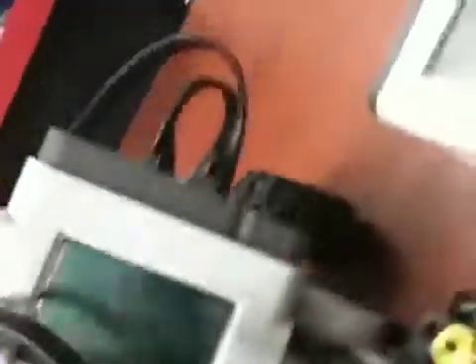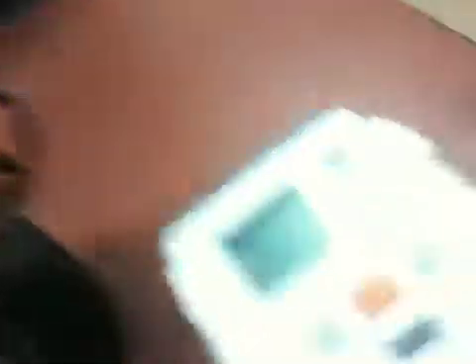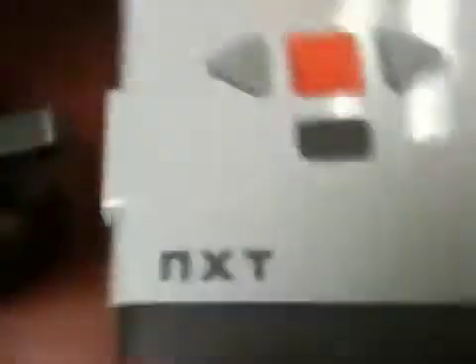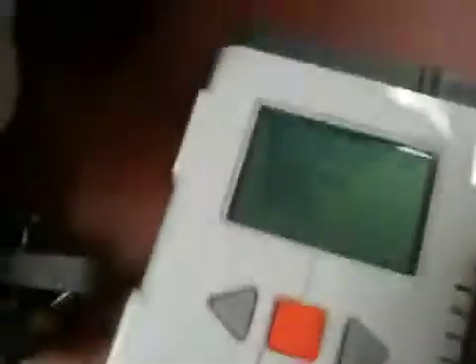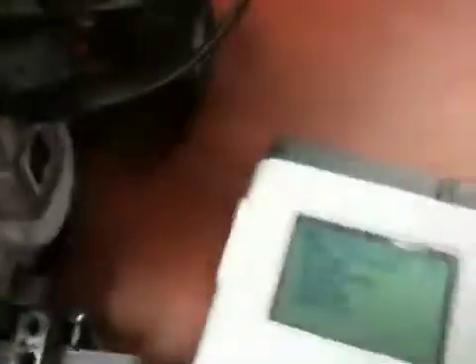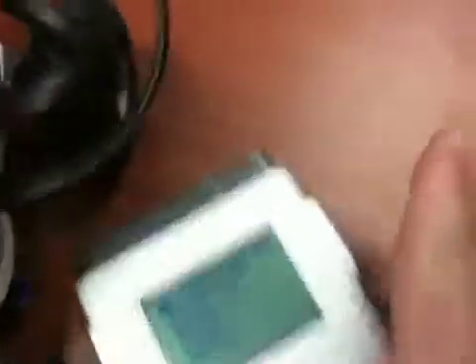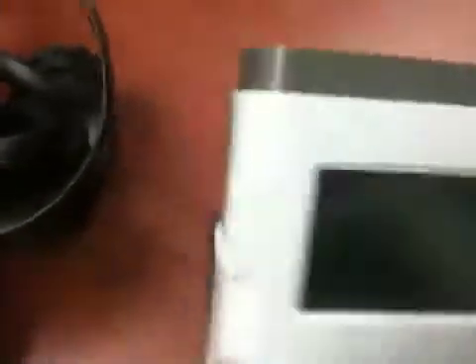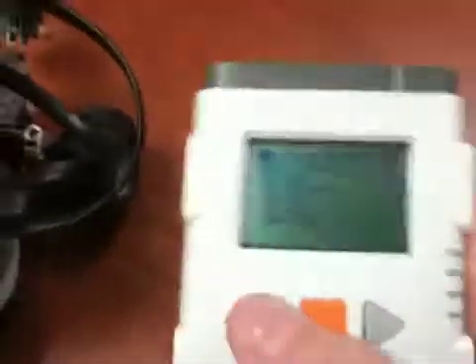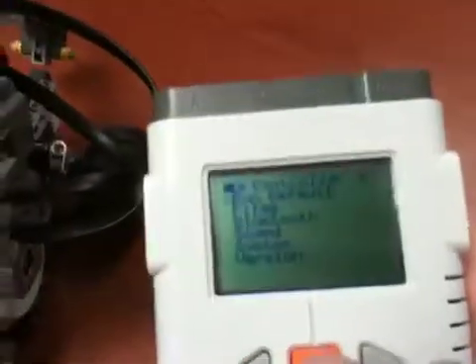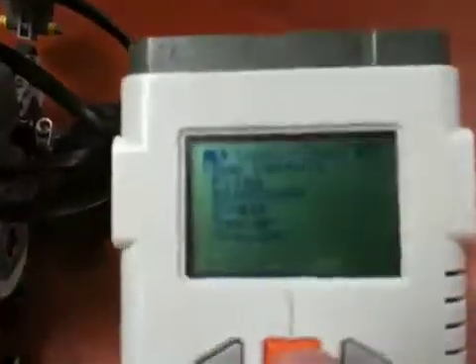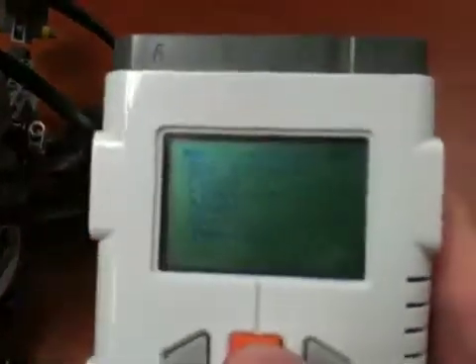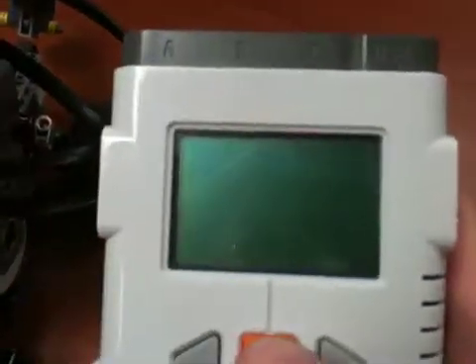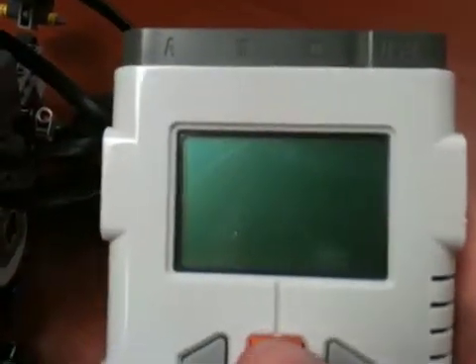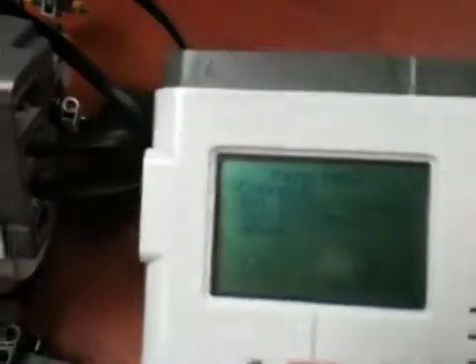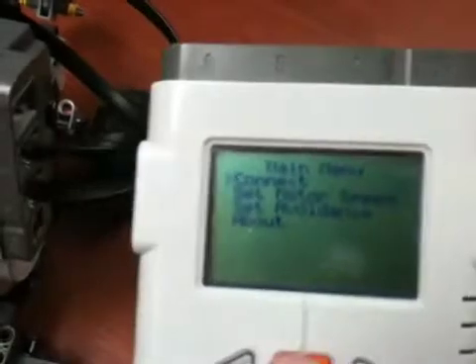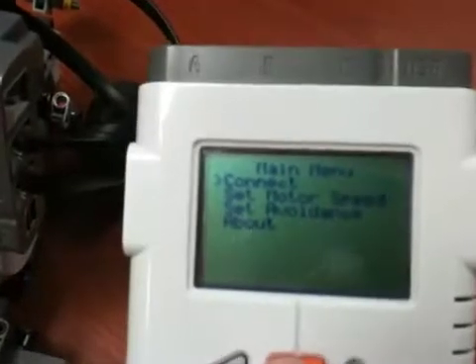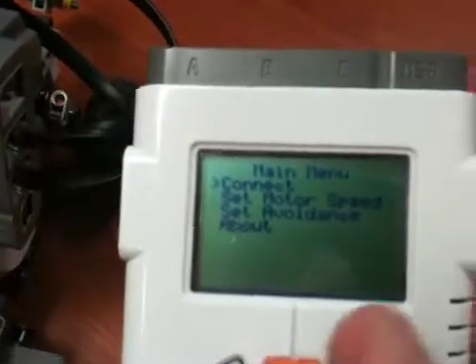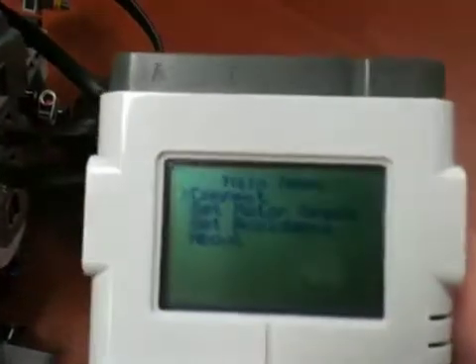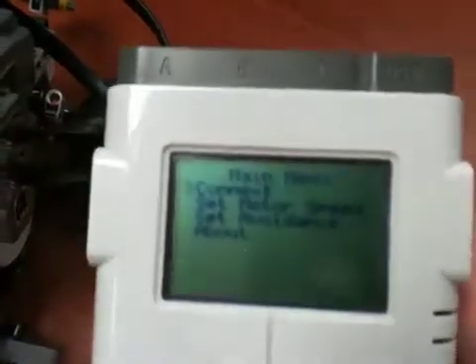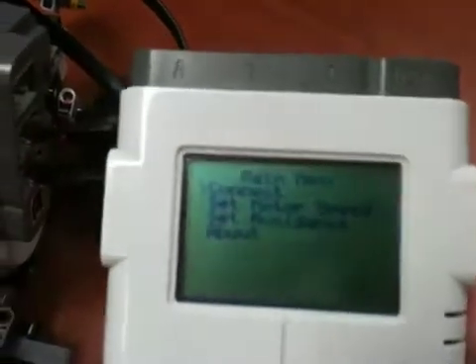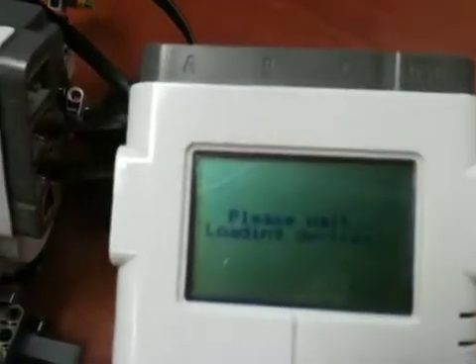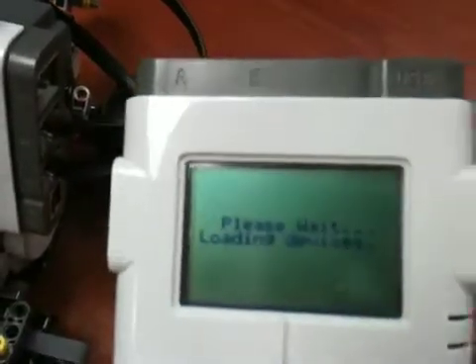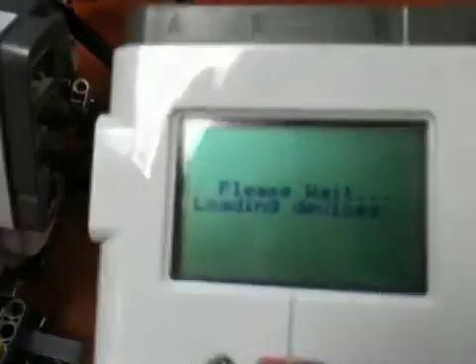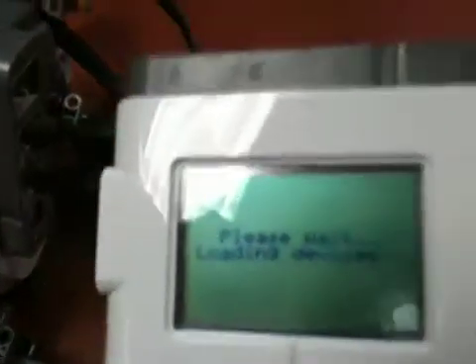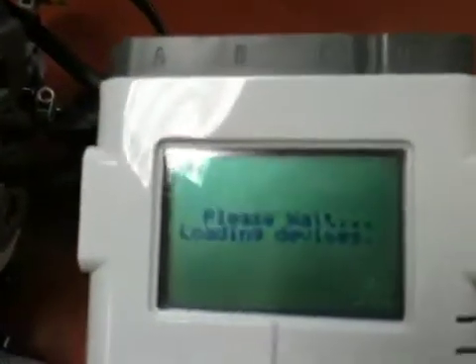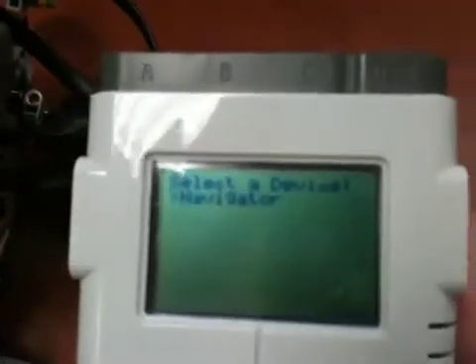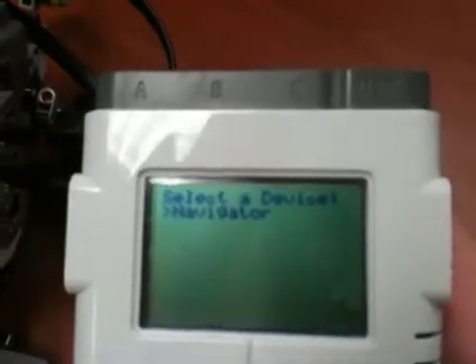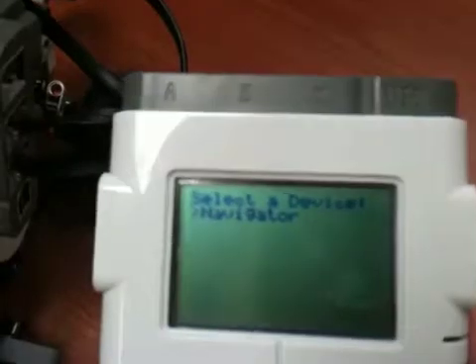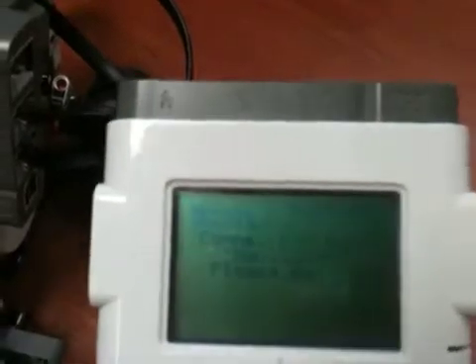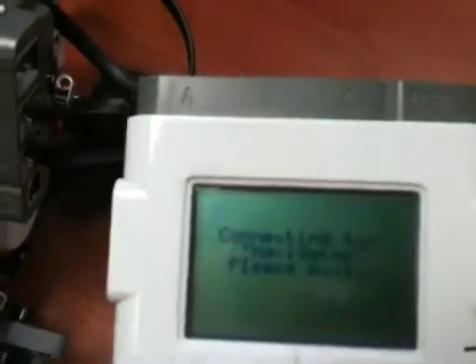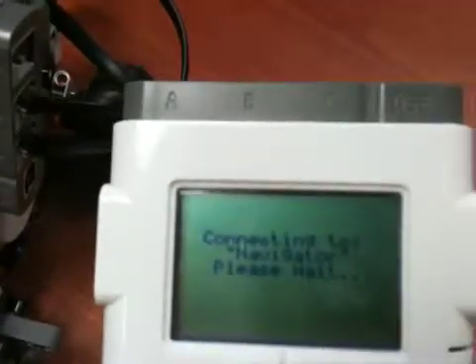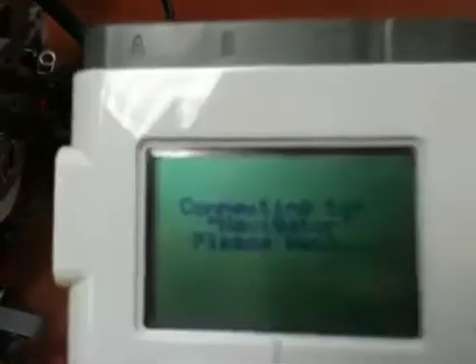While it's waiting for a connection, we'll go to the controller NXT device, run the default program, the Bluetooth controller. We'll select connect, it's going to load the devices. We're going to connect to navigator — it's connecting.